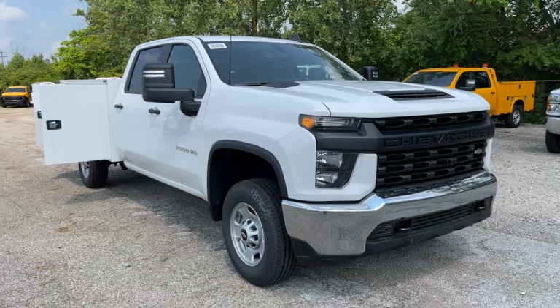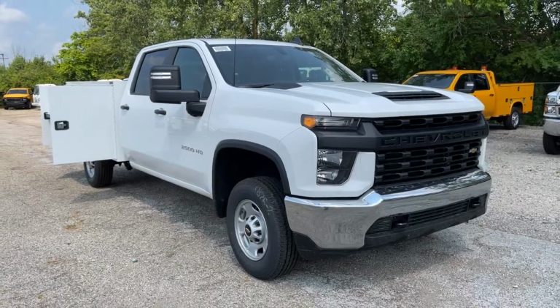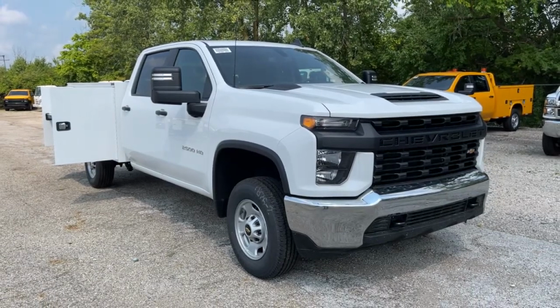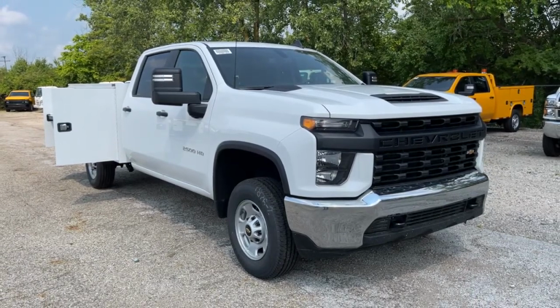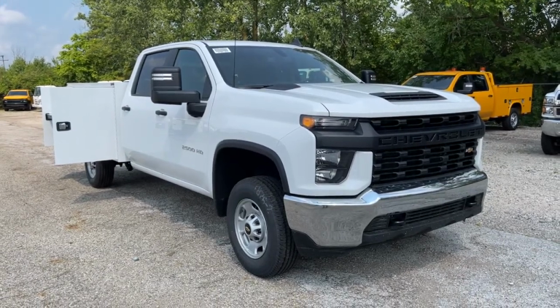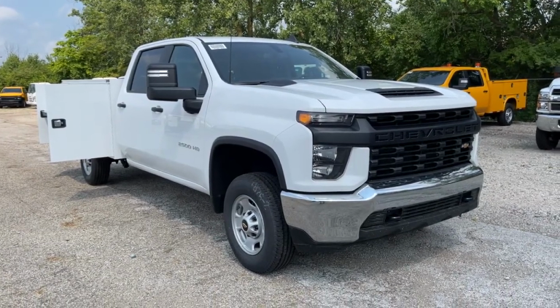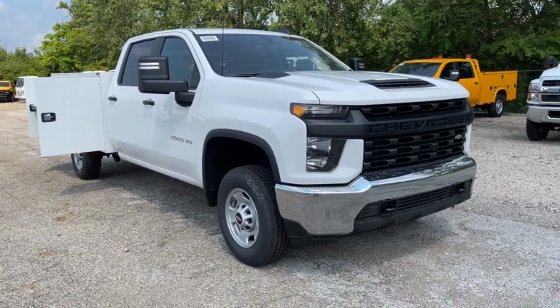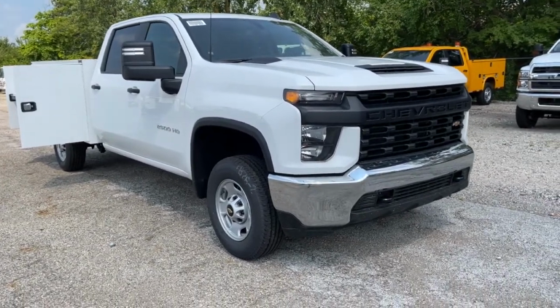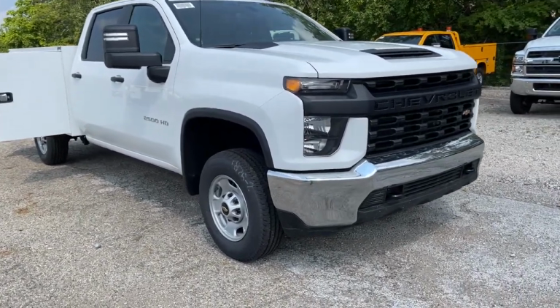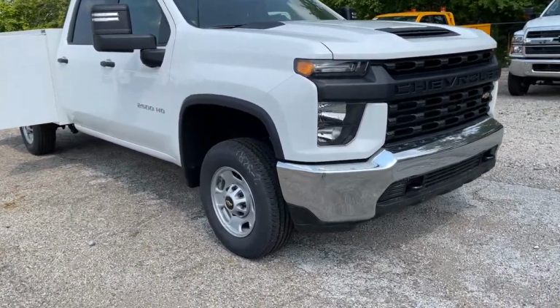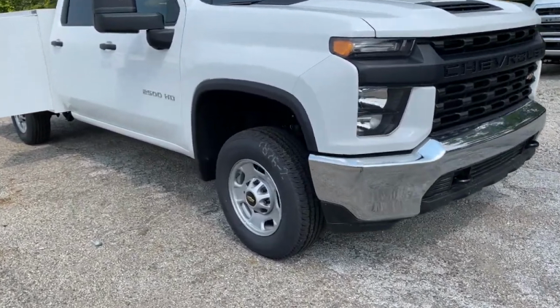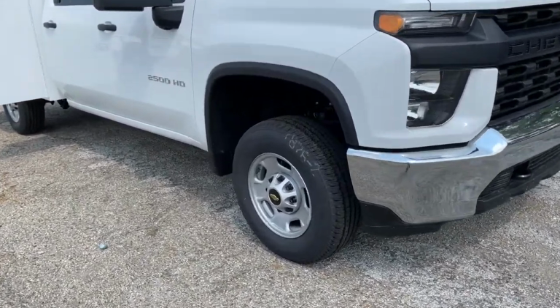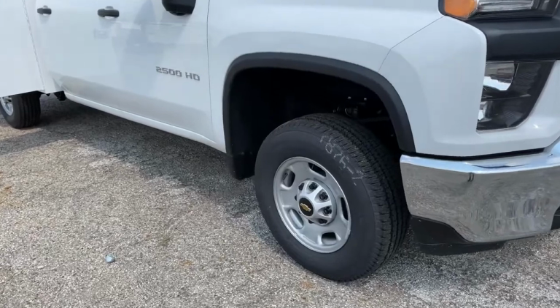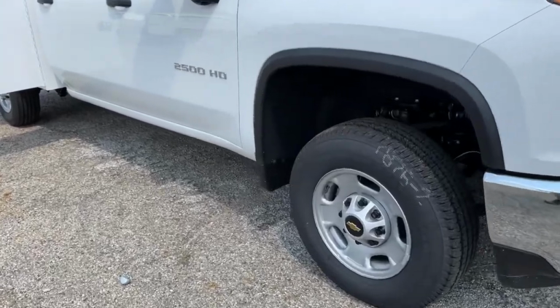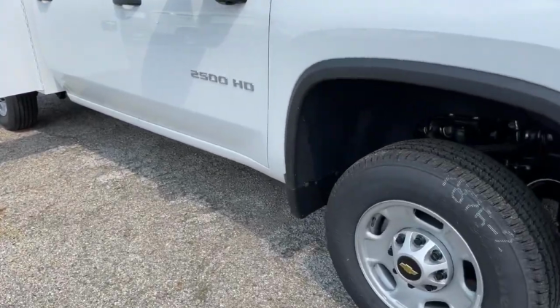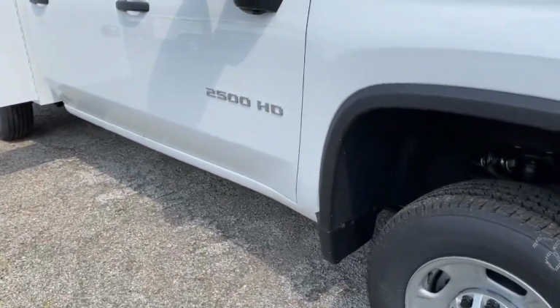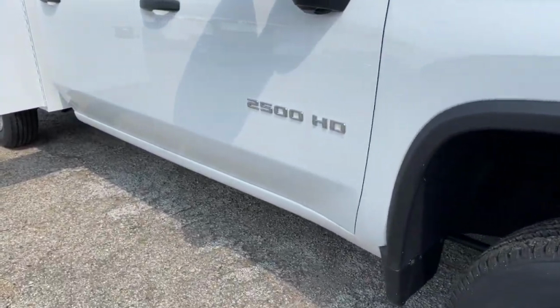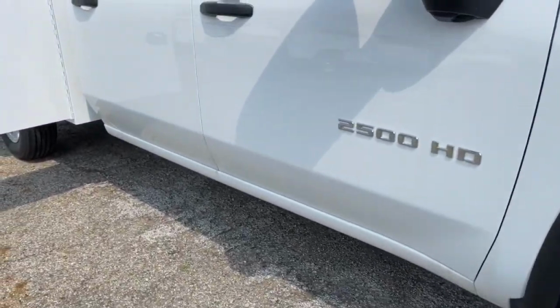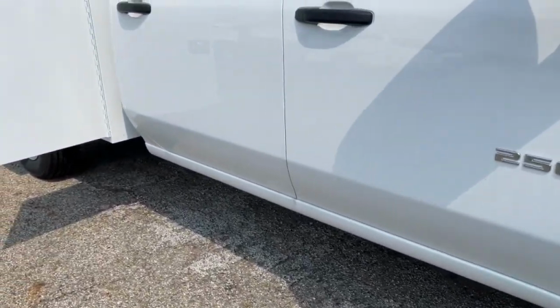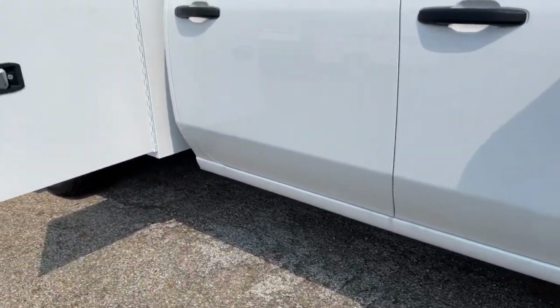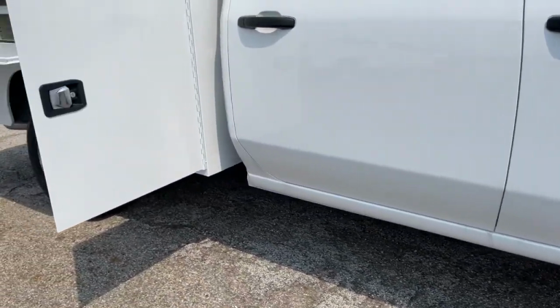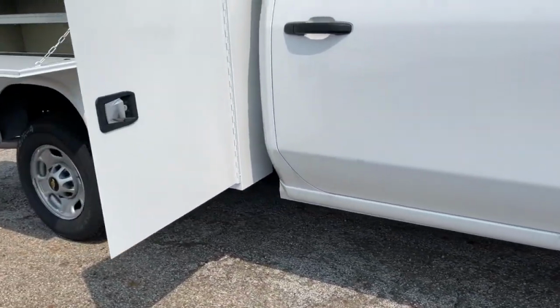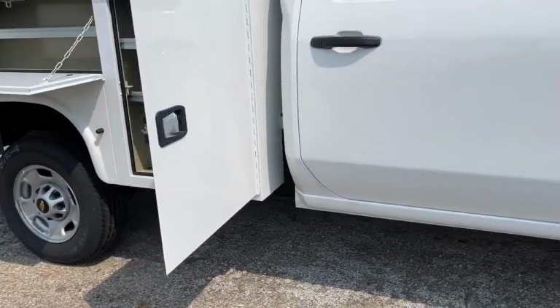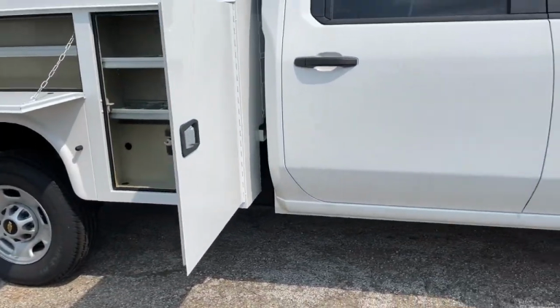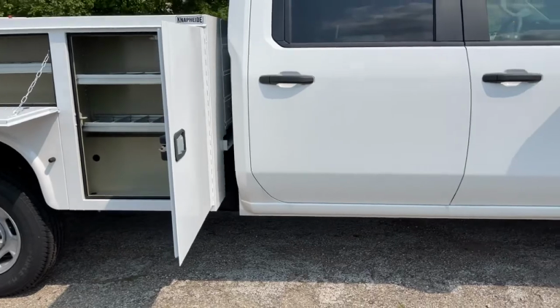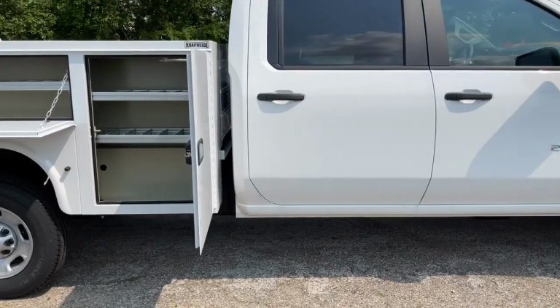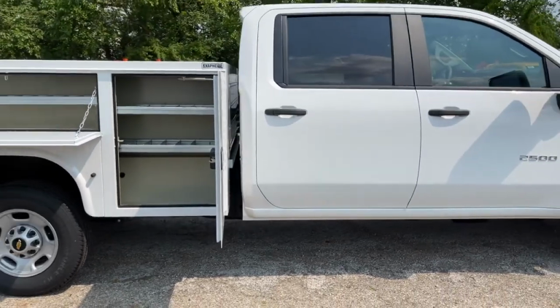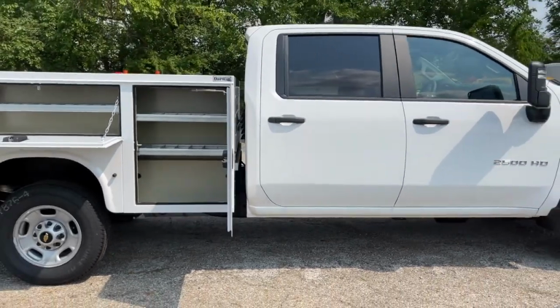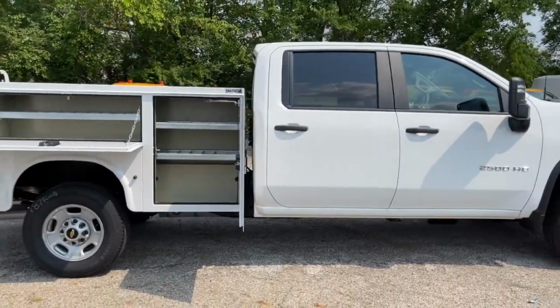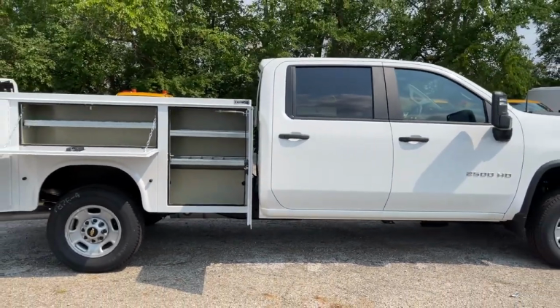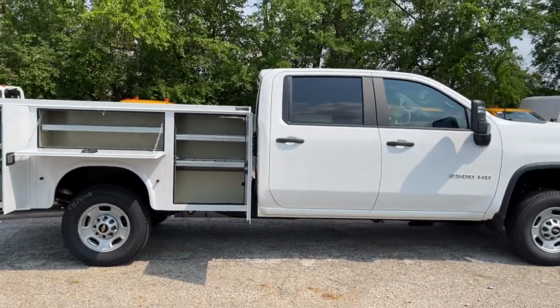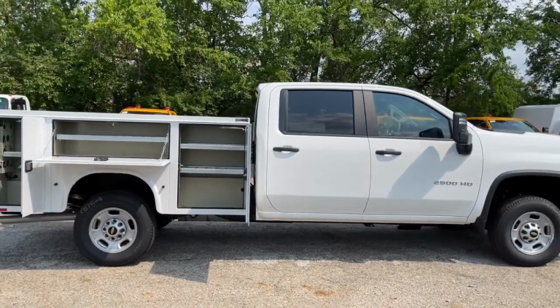Introducing the 2021 Chevrolet Silverado — the all-new full-size pickup with a heritage of strength and dependability, improved bed design, and expanded cargo capacity.